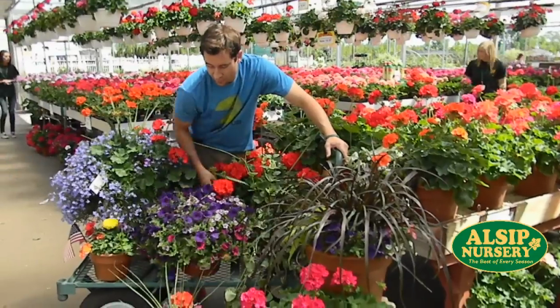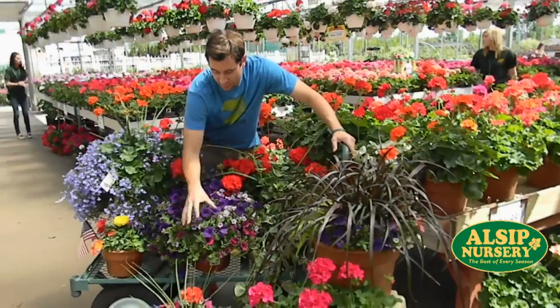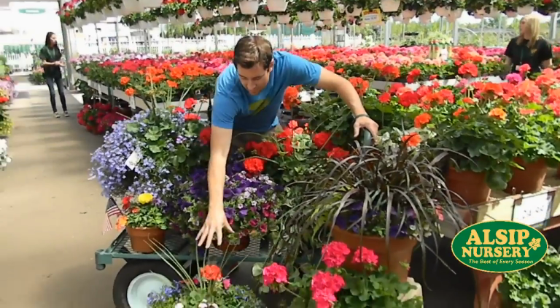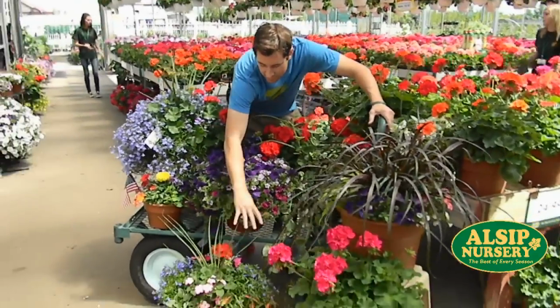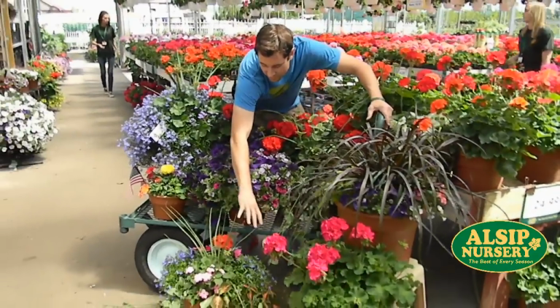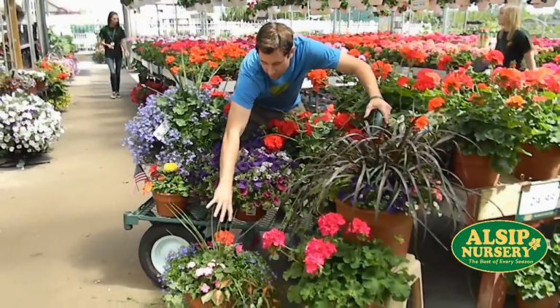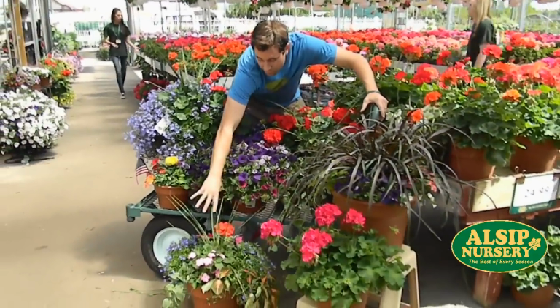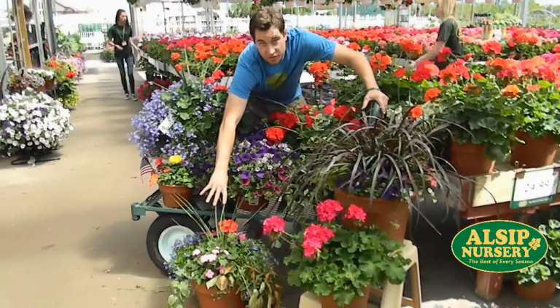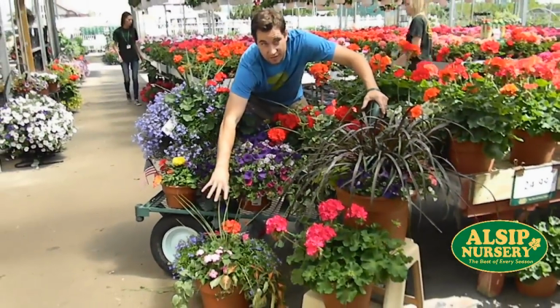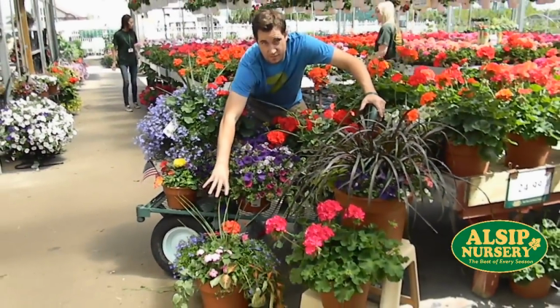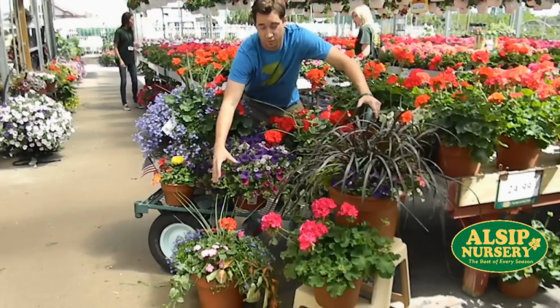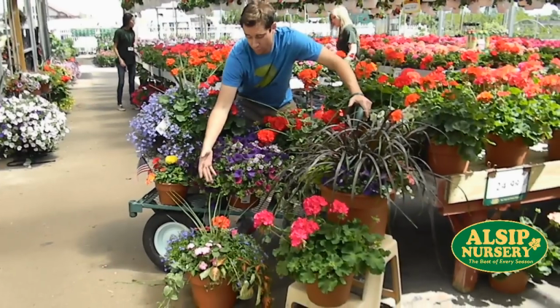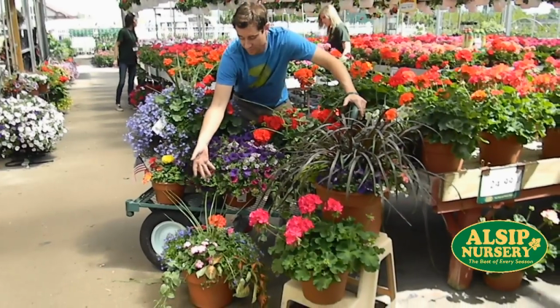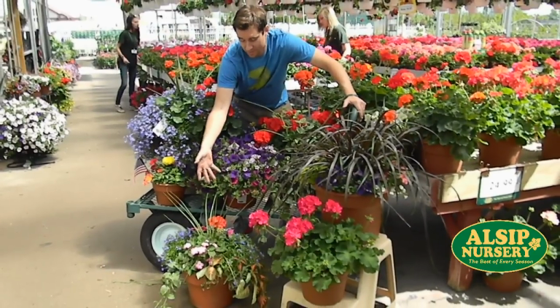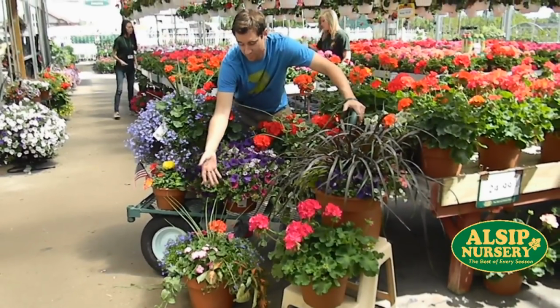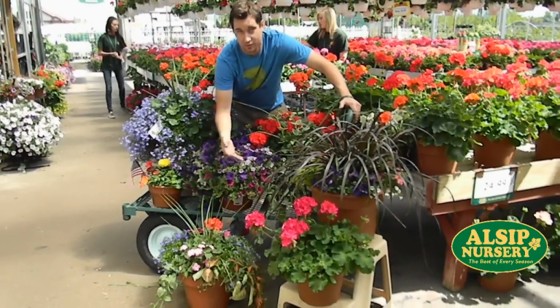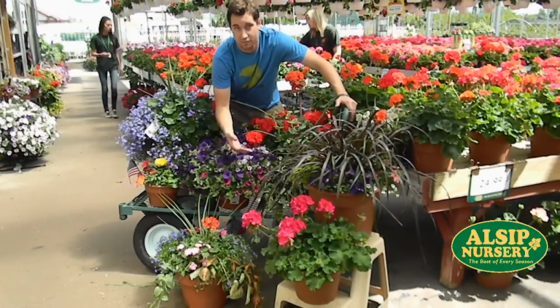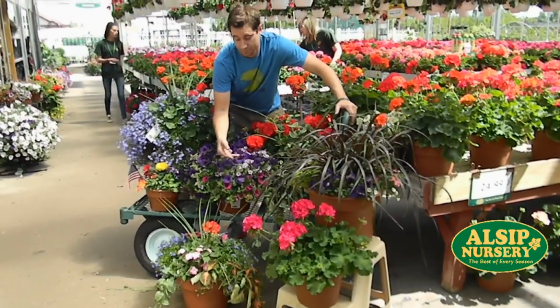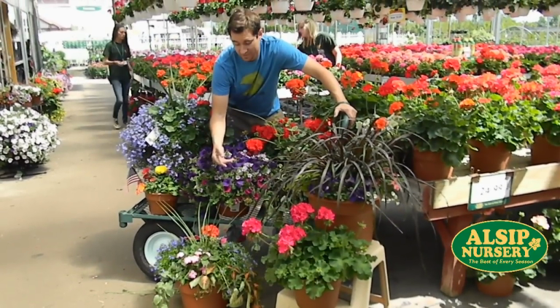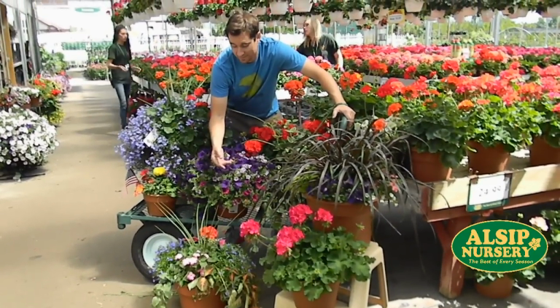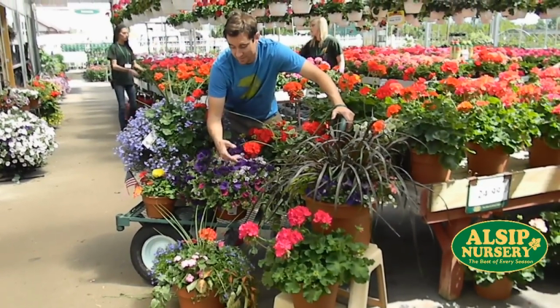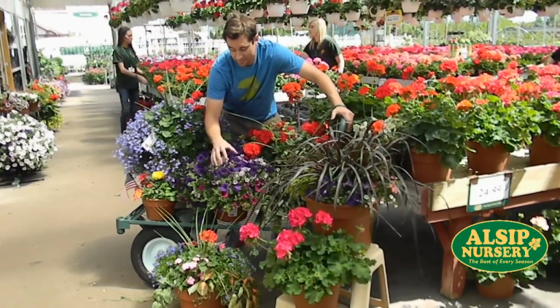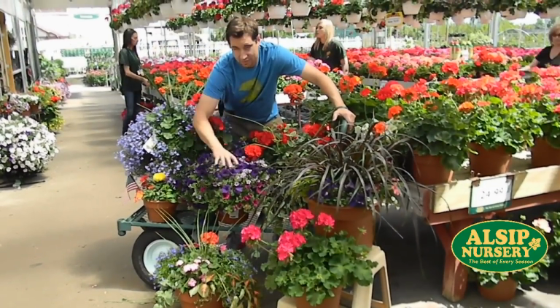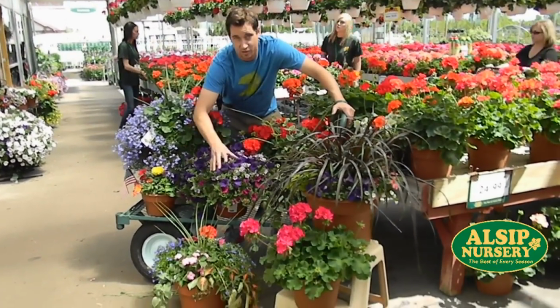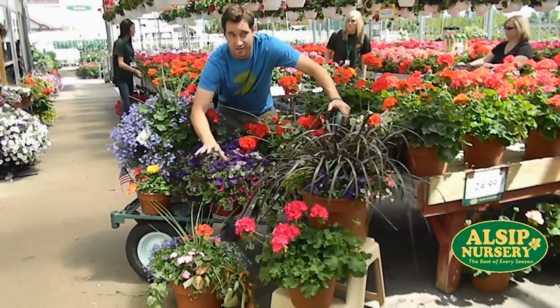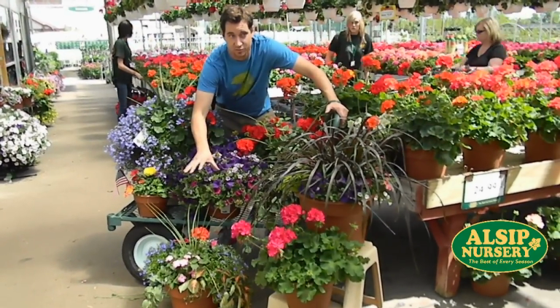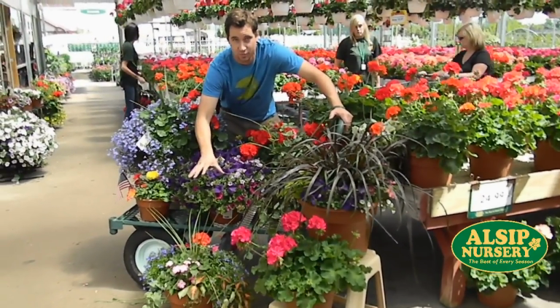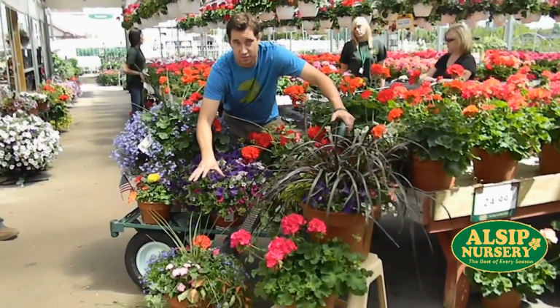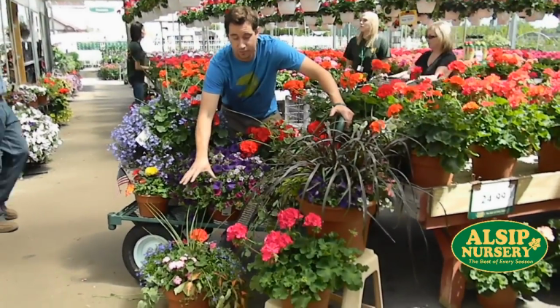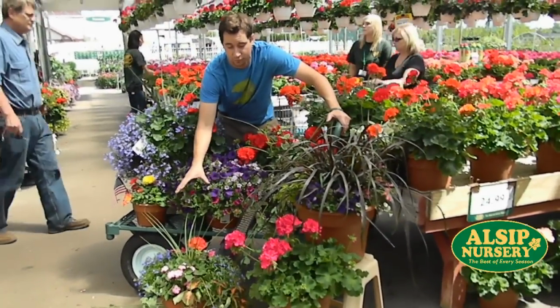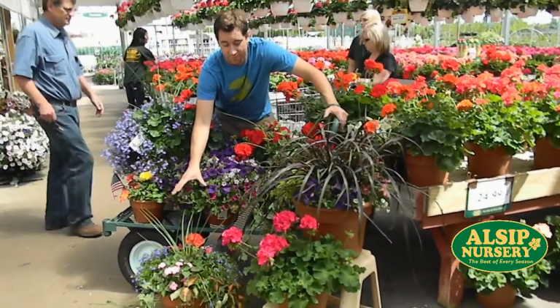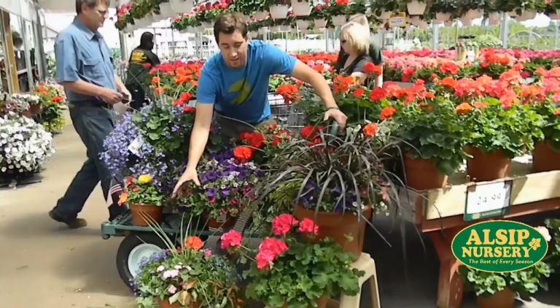This one is actually for partial sun, like if you have a covered porch. This combination we have in four different sizes. It's got some sun plants, some shade plants — it's perfect for half and half.